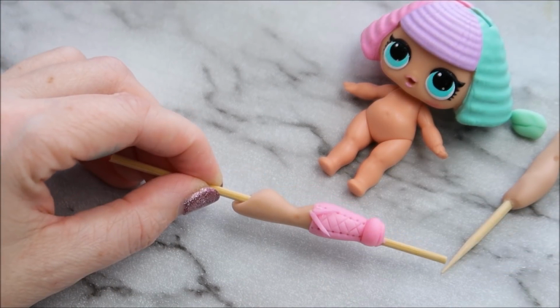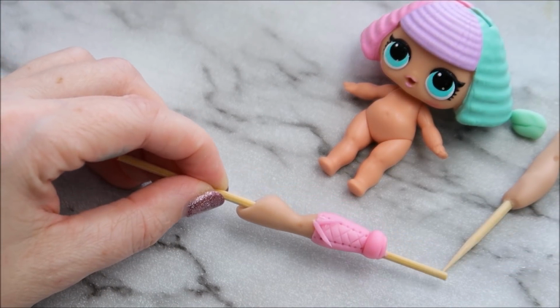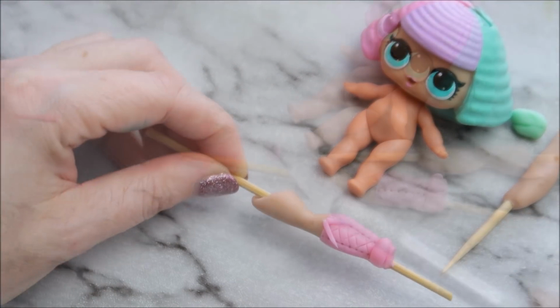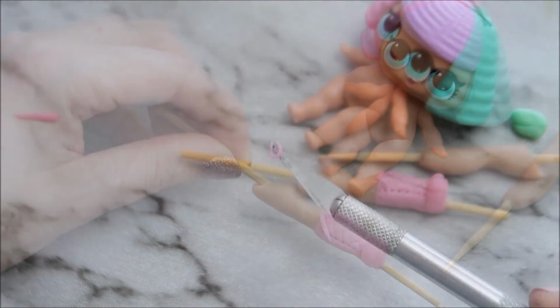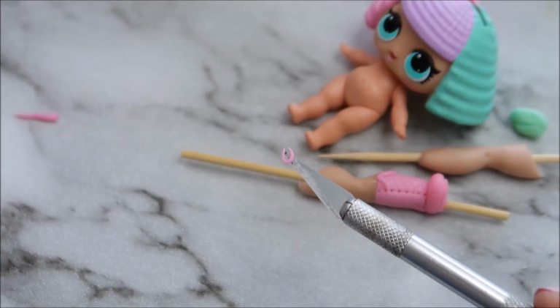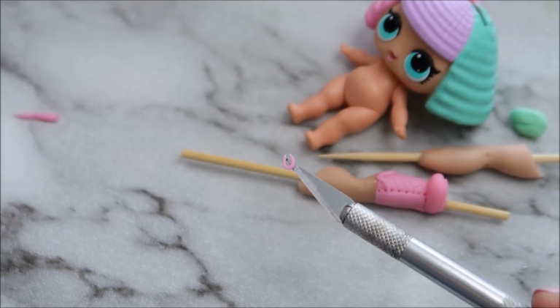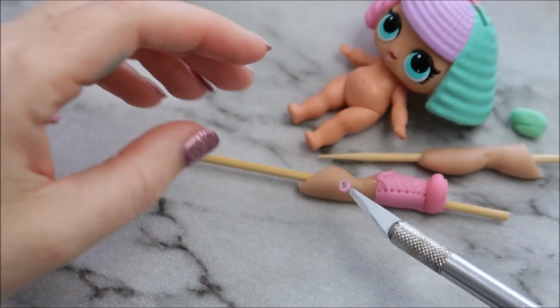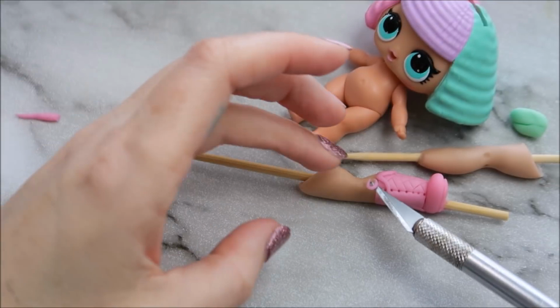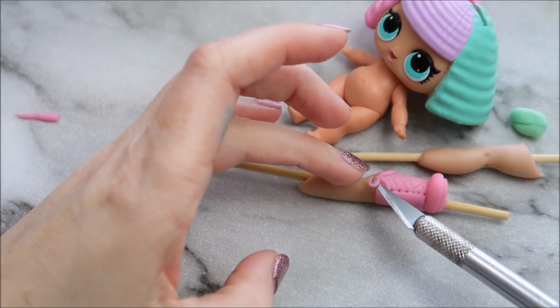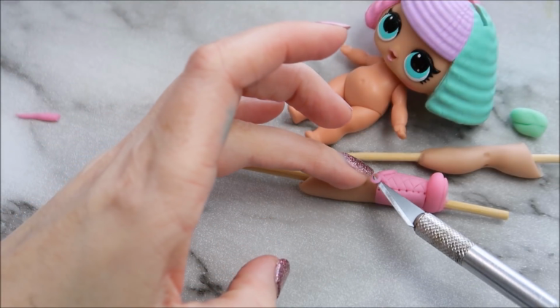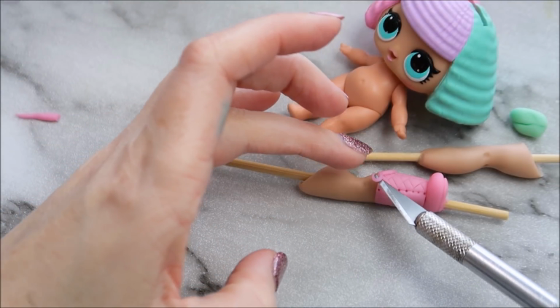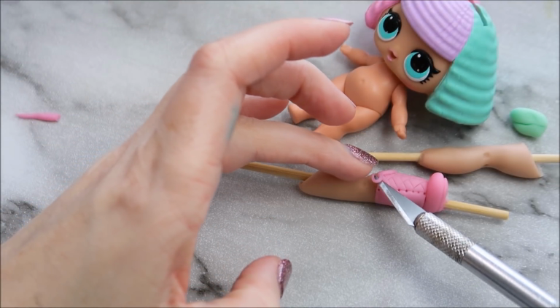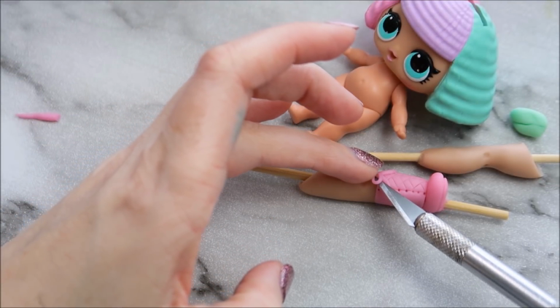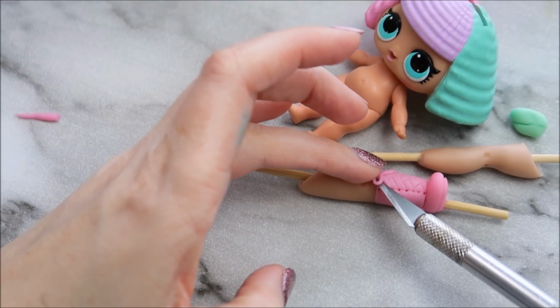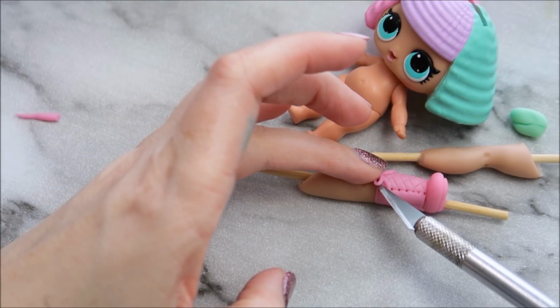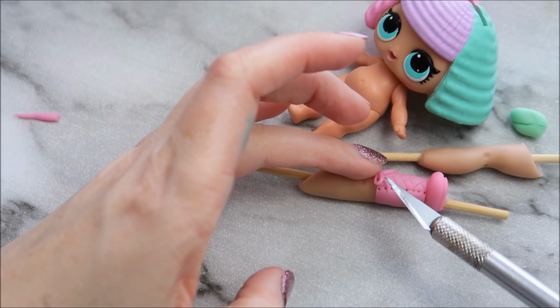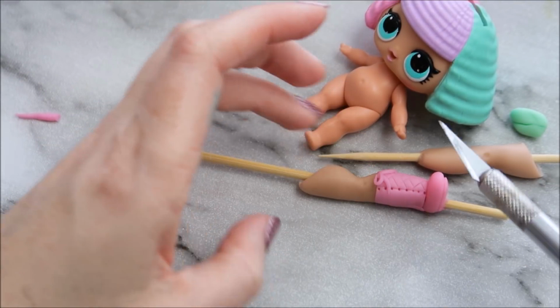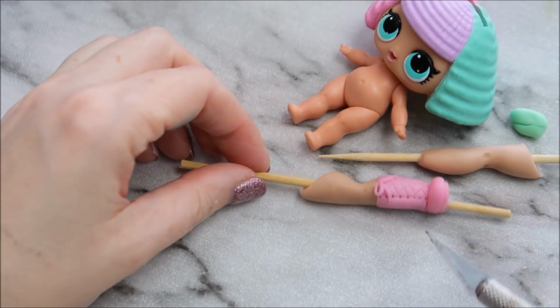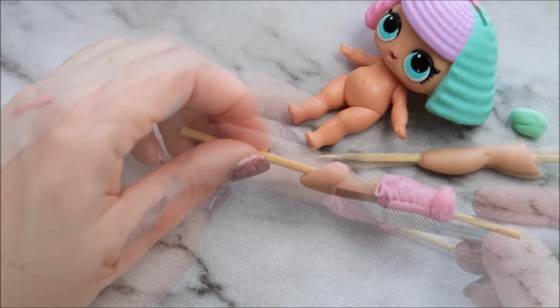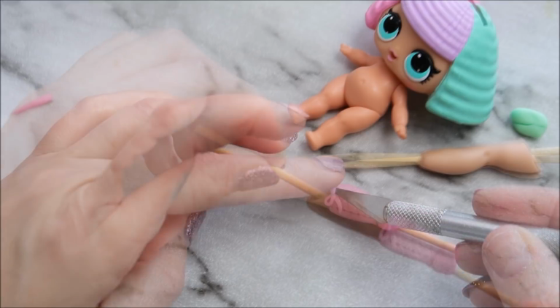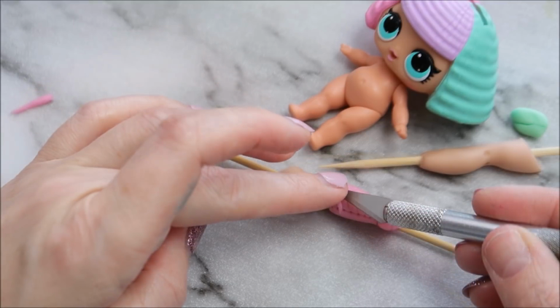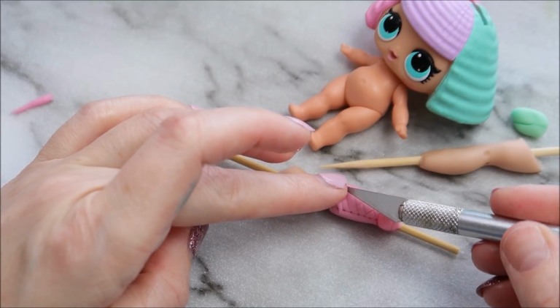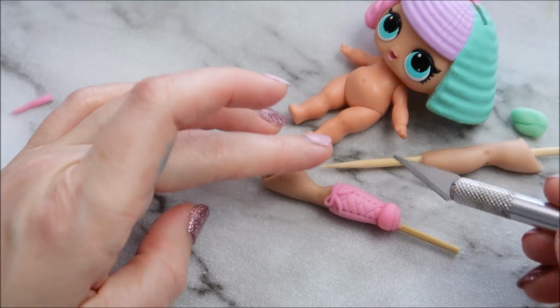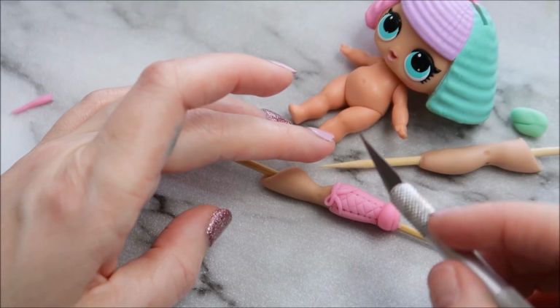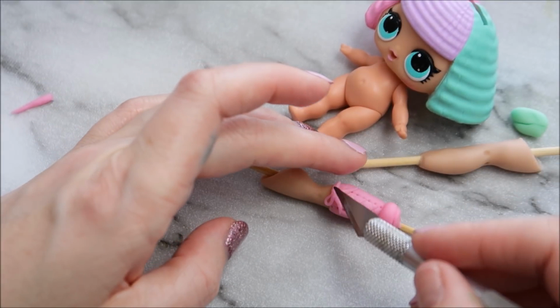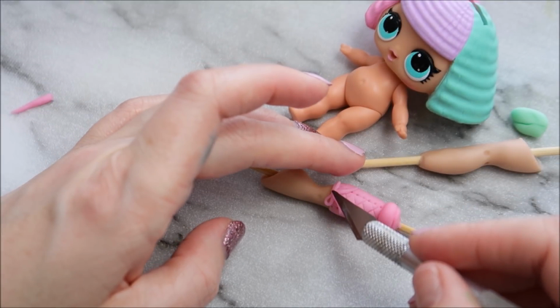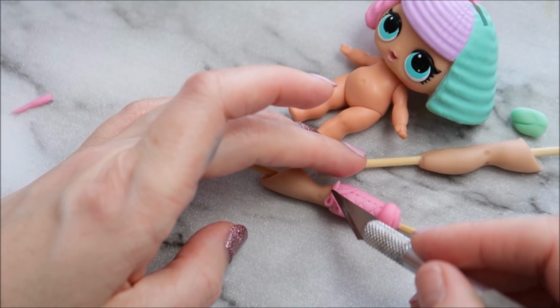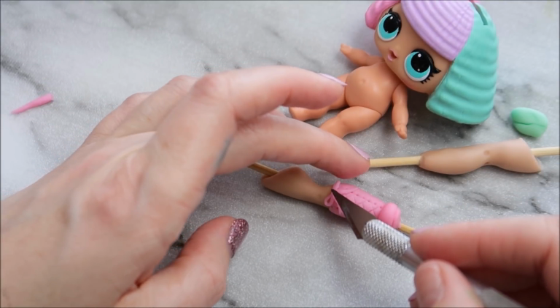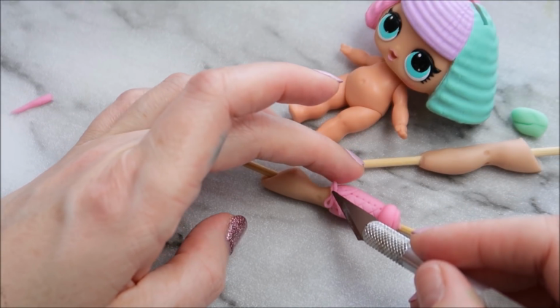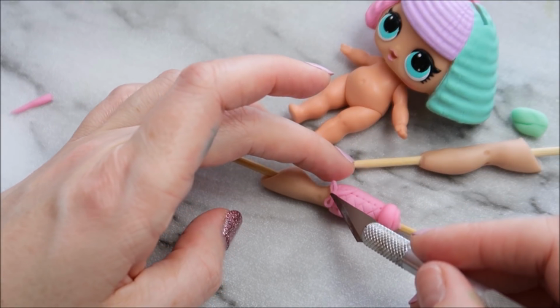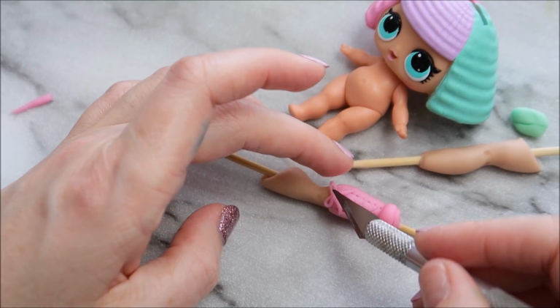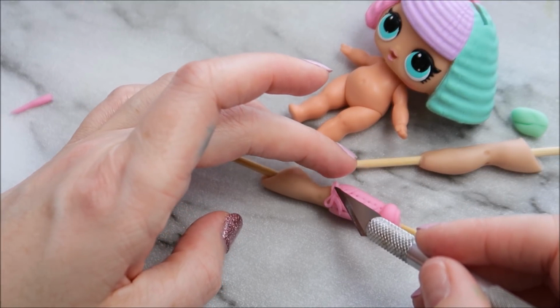To create a tiny bow, roll out some of your modeling paste nice and thin. Use two strips for the bottom of your bow and then use two other strips shaped into an oval shape for the top.